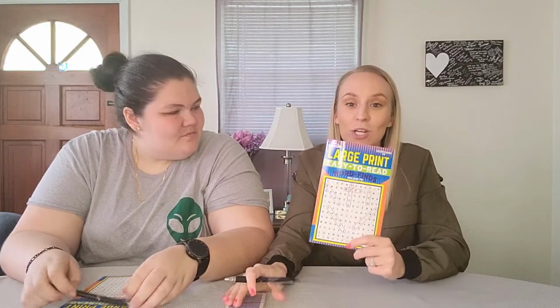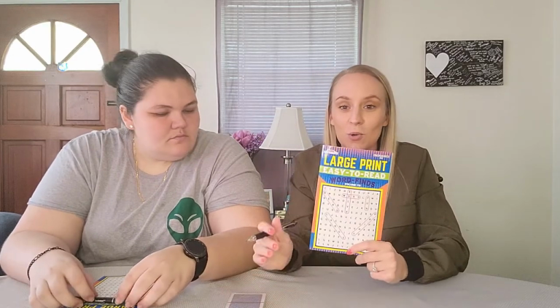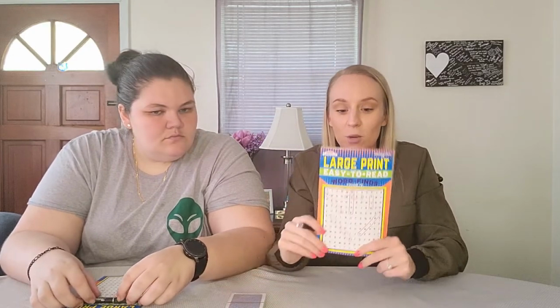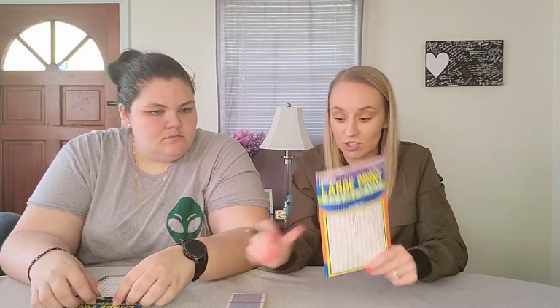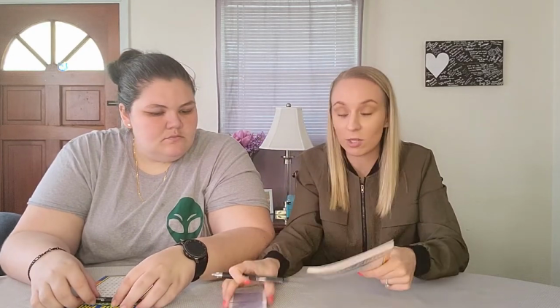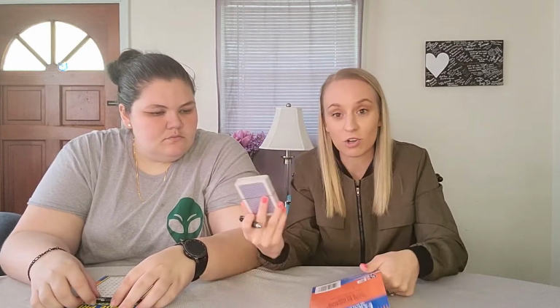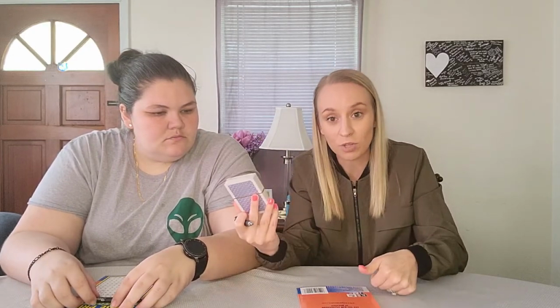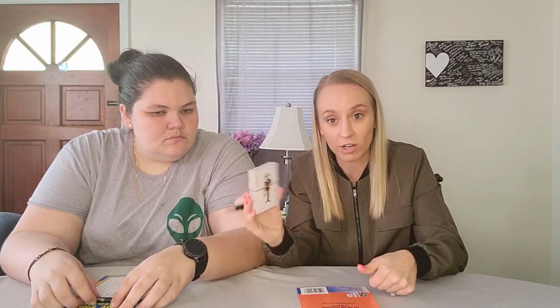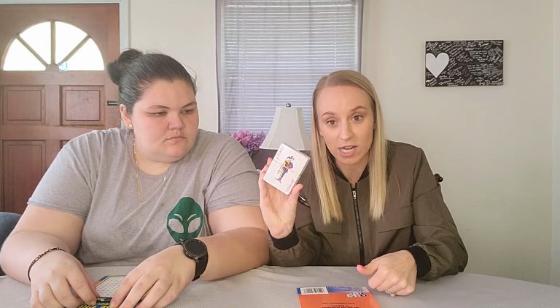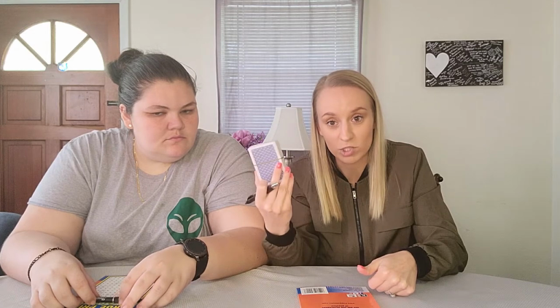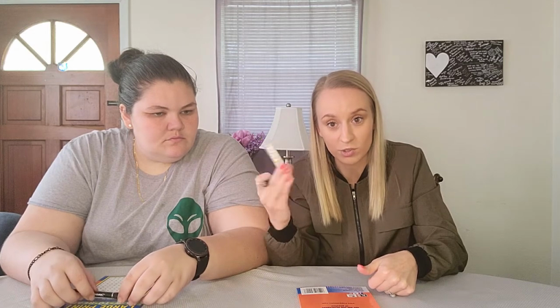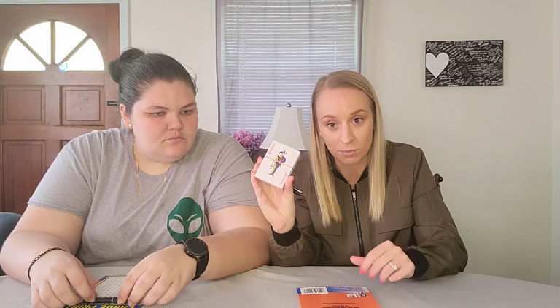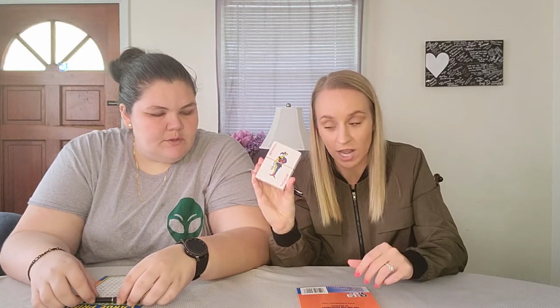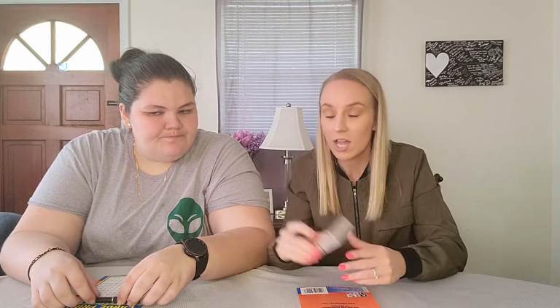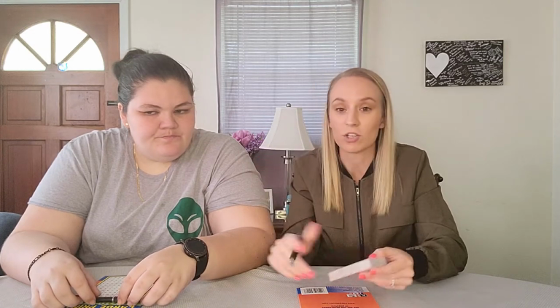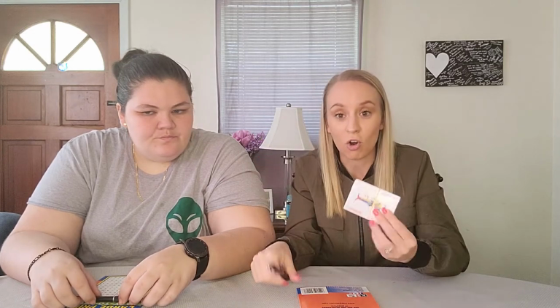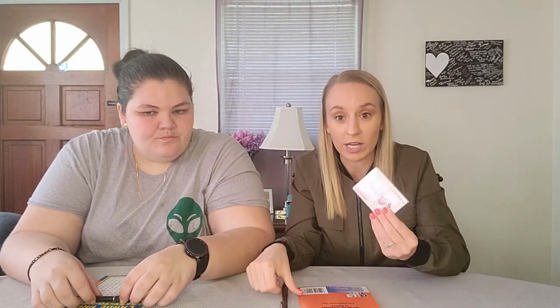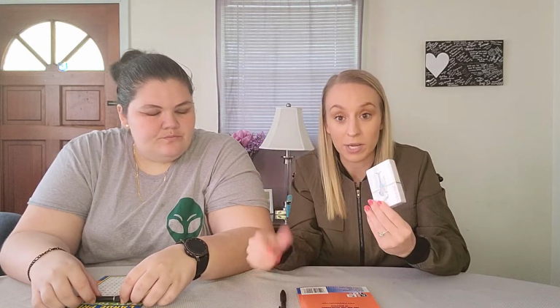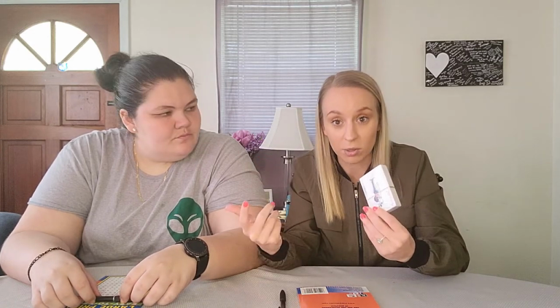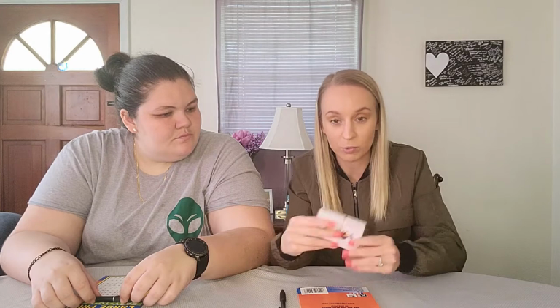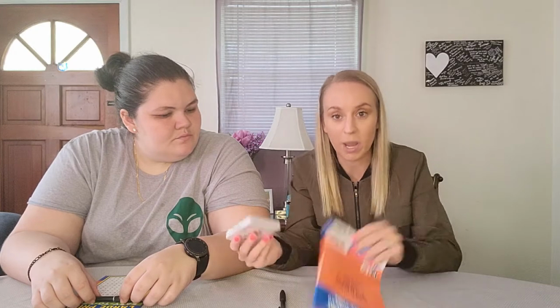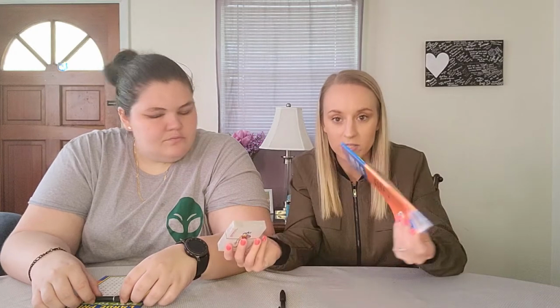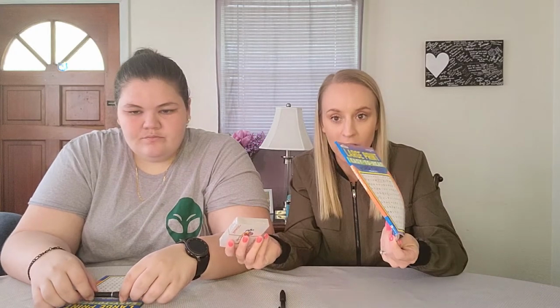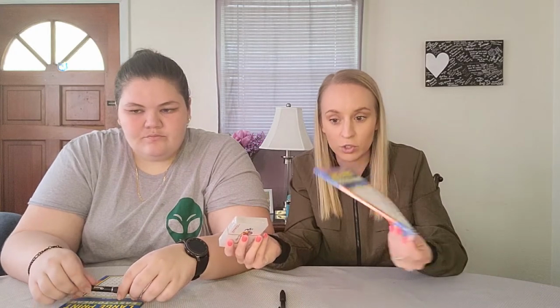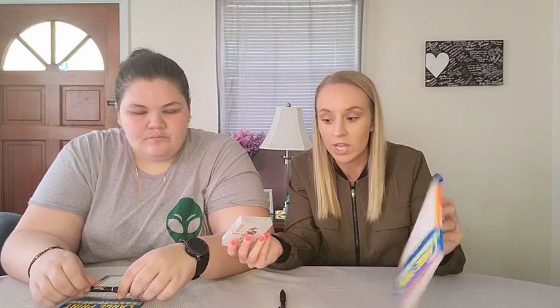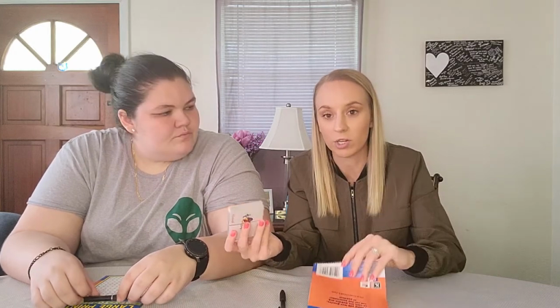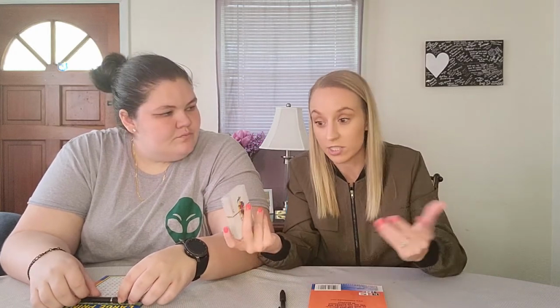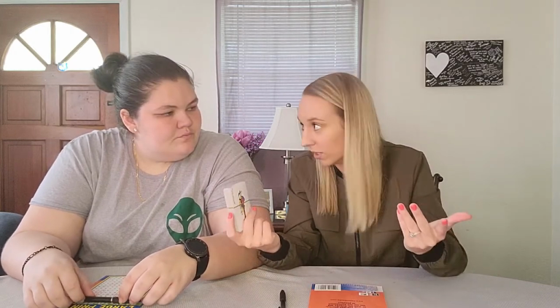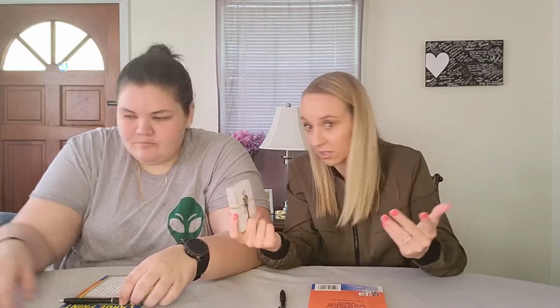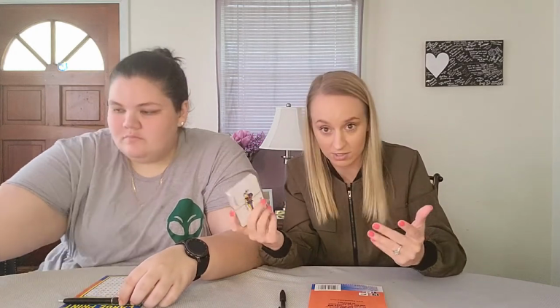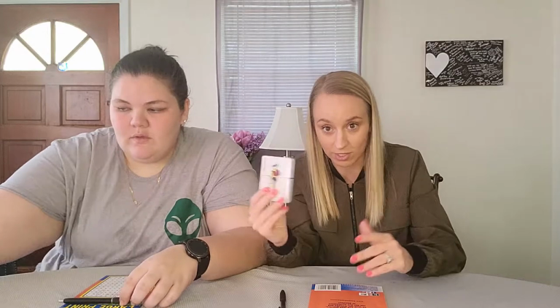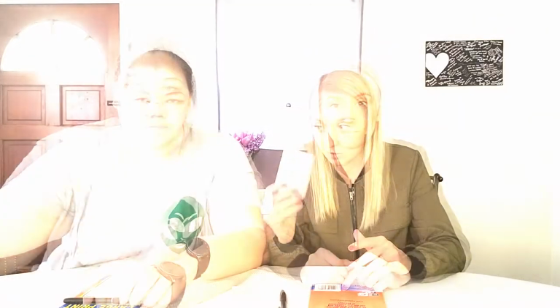So basically, we're going to draw a card out of the stack of cards — which is closed, brand new stack — and it's going to pick what page we're going to do, and we're going to see who can complete it the fastest.